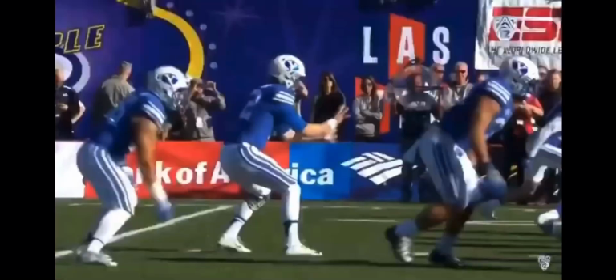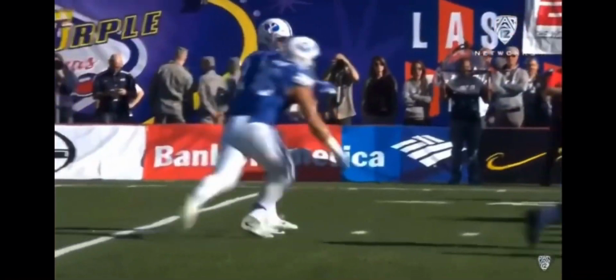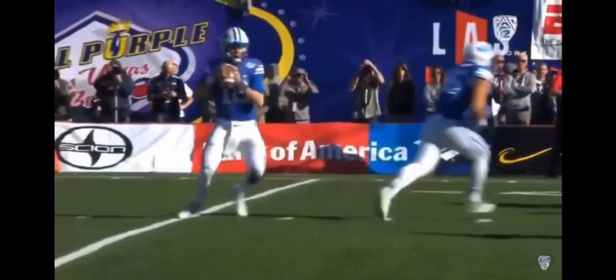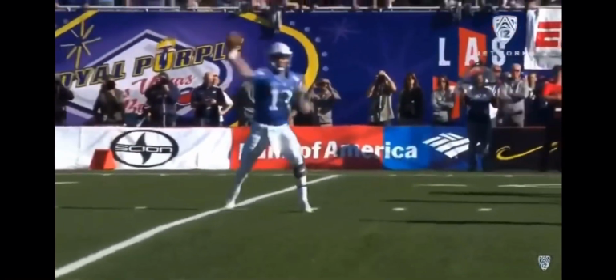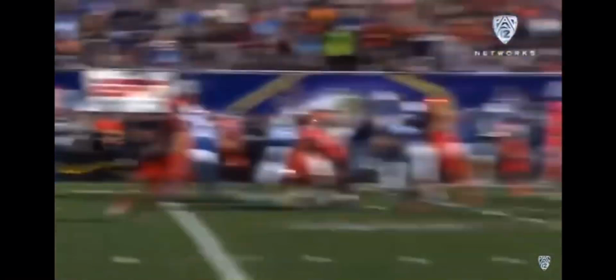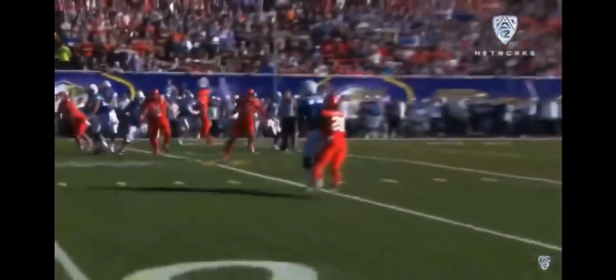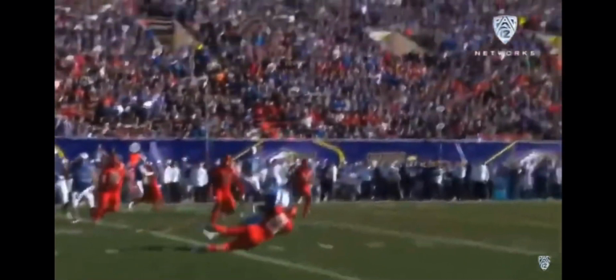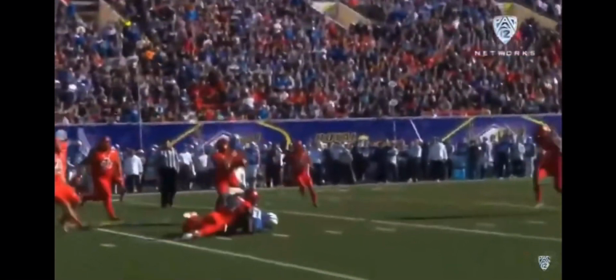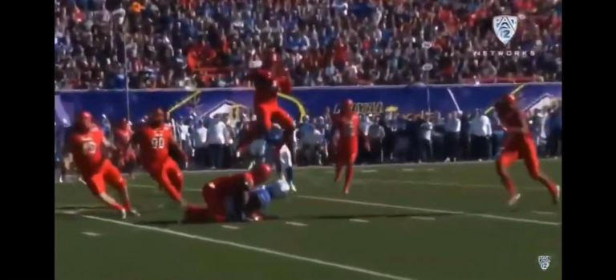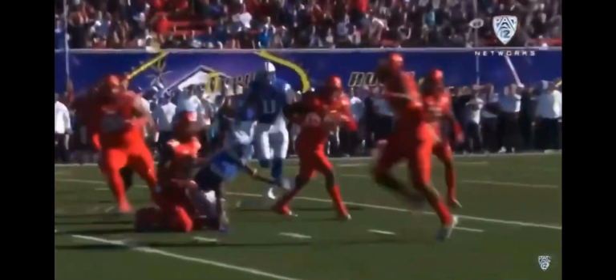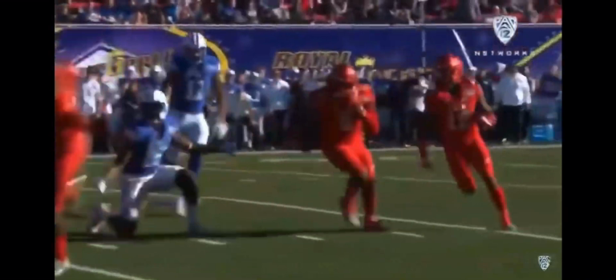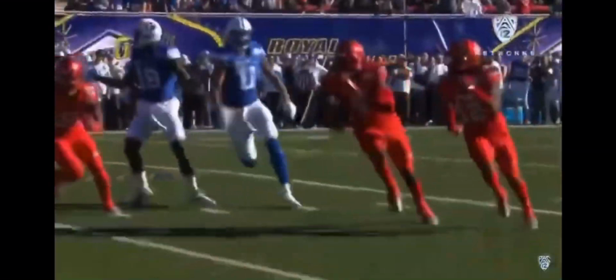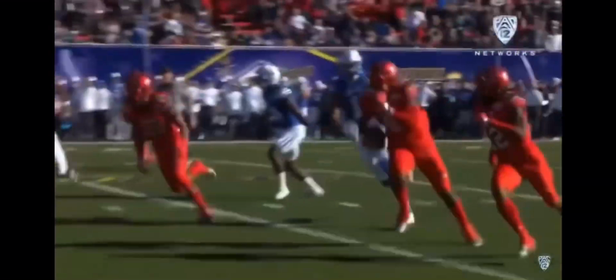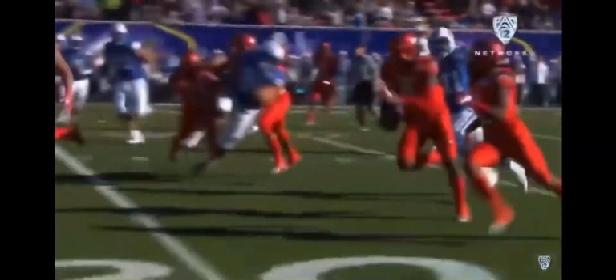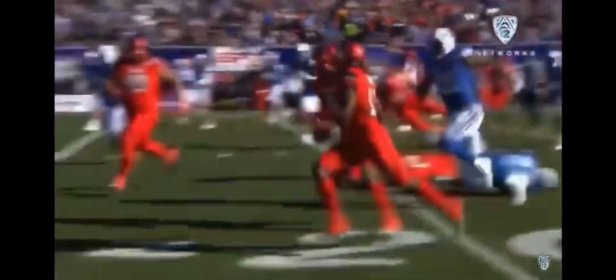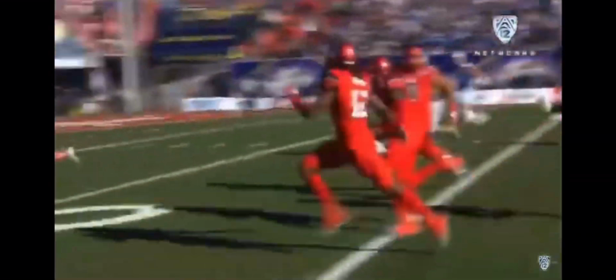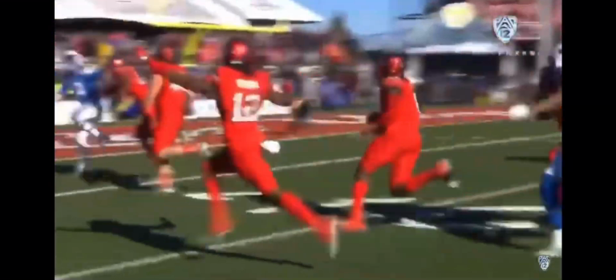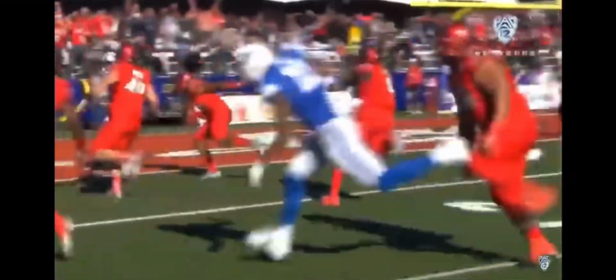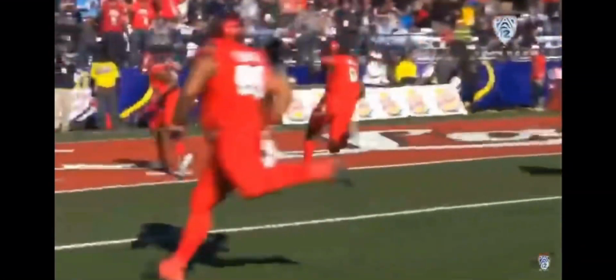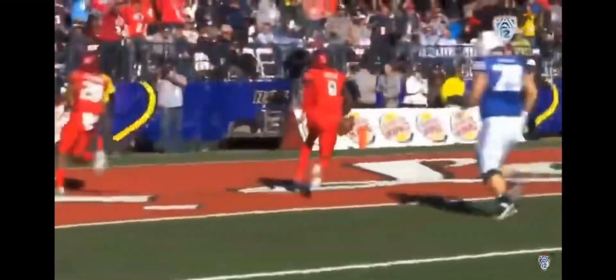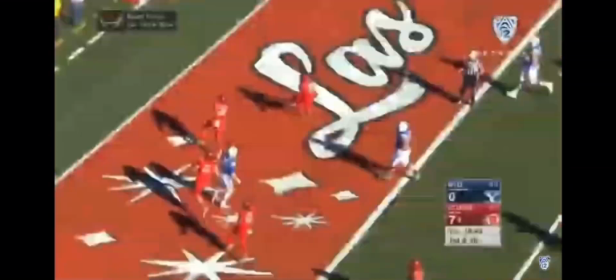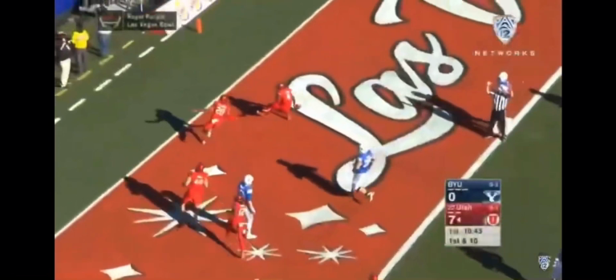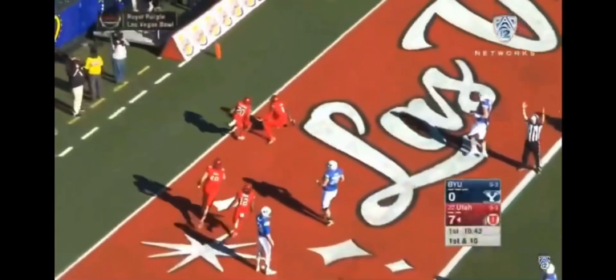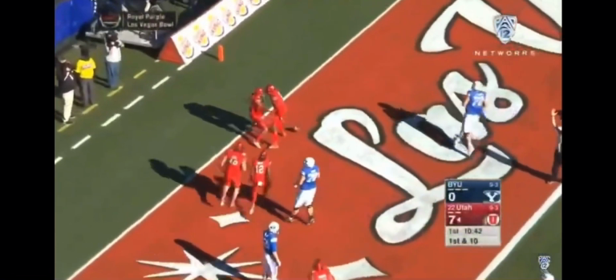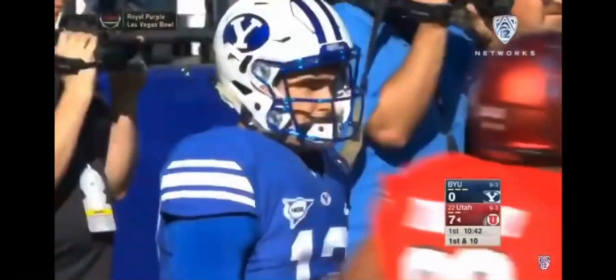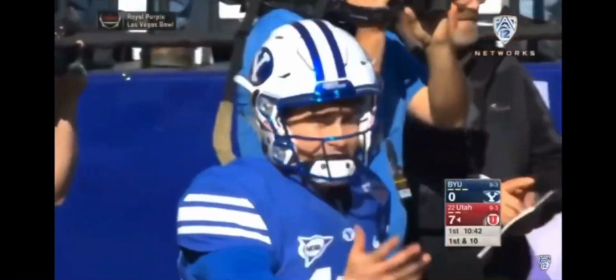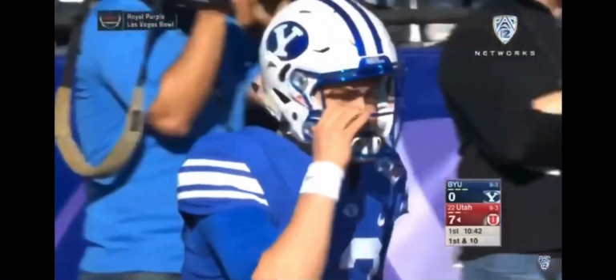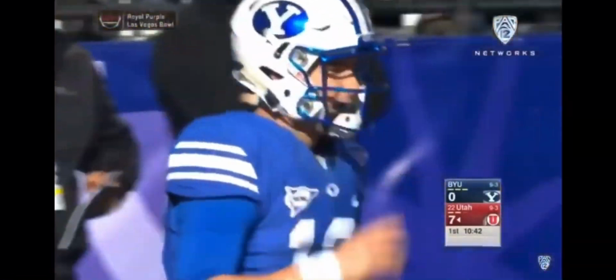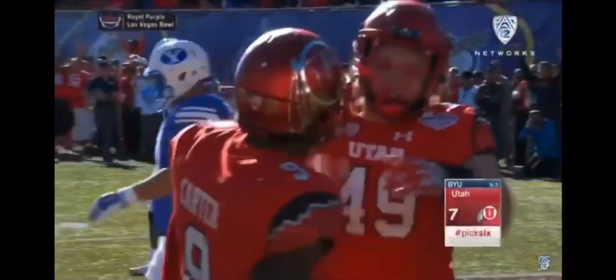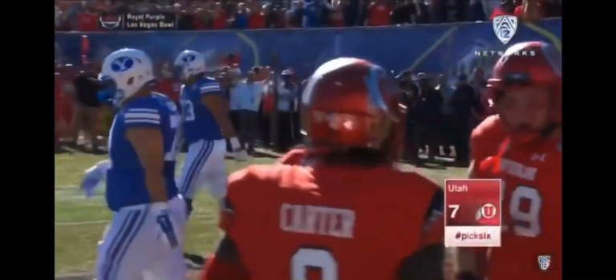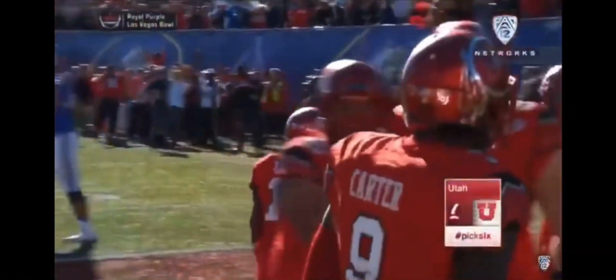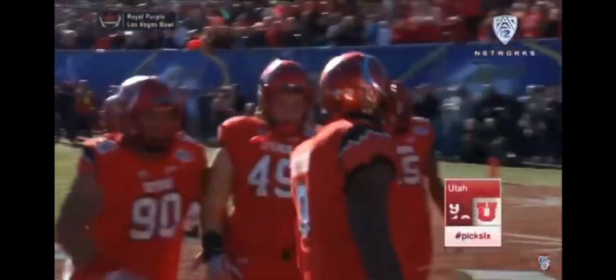Back in that pistol attack, going to throw it on a slant. Up in the air, intercepted. Second turnover in the game. This could be a pick six. One man to beat. Touchdown, Tevin Carter. And Utah dominates here early.